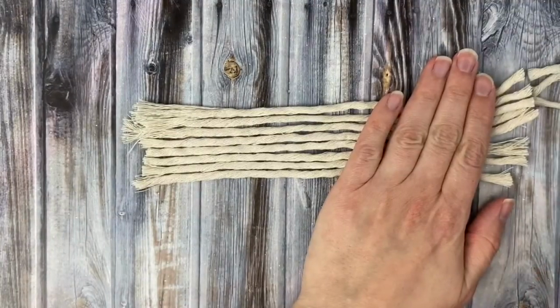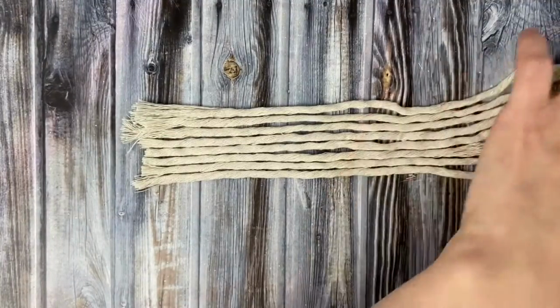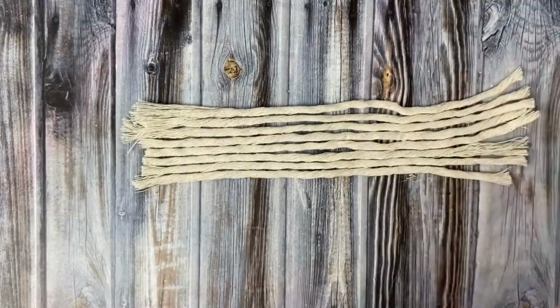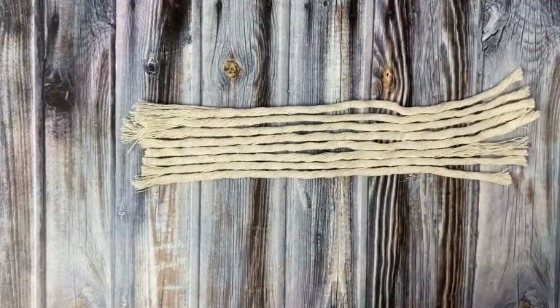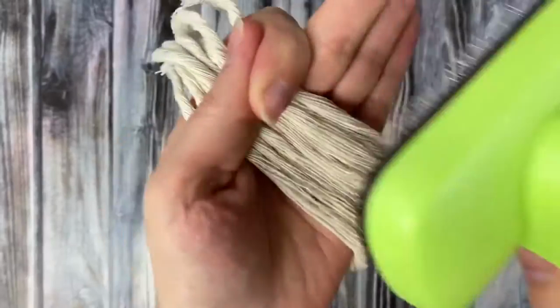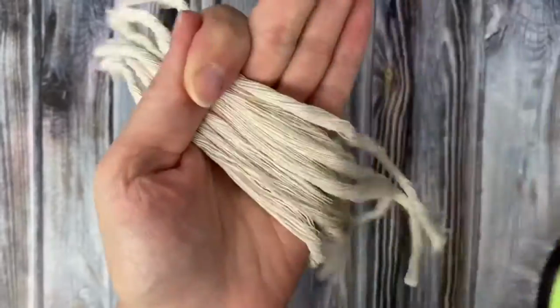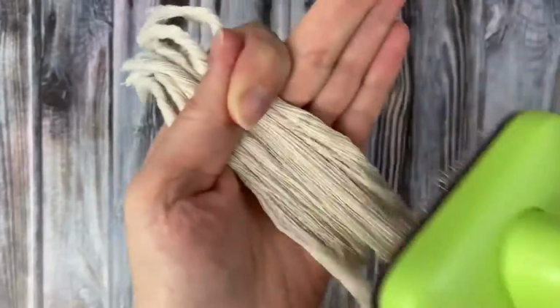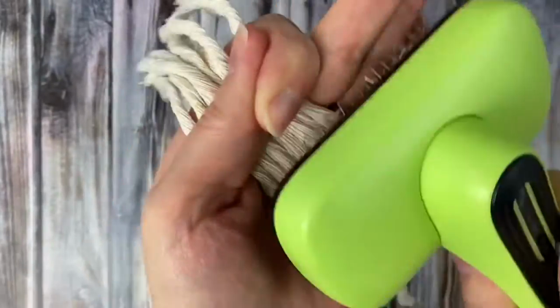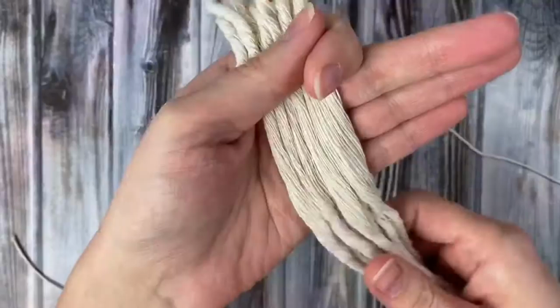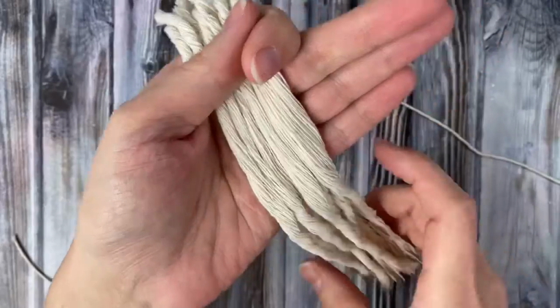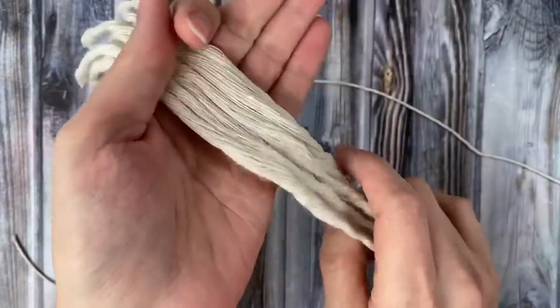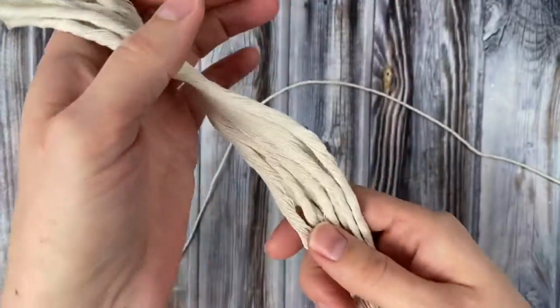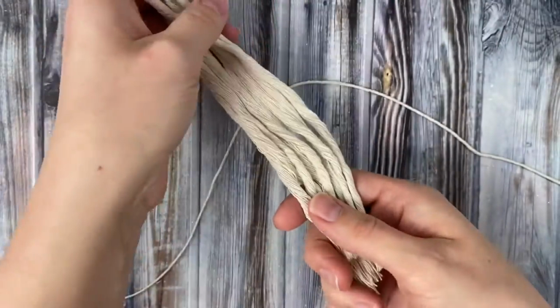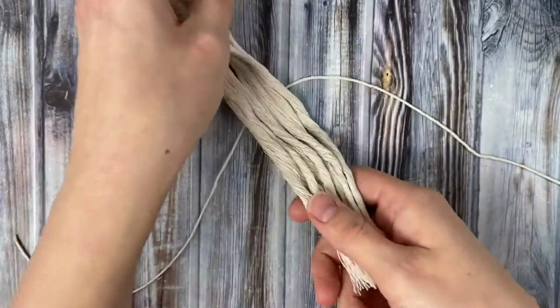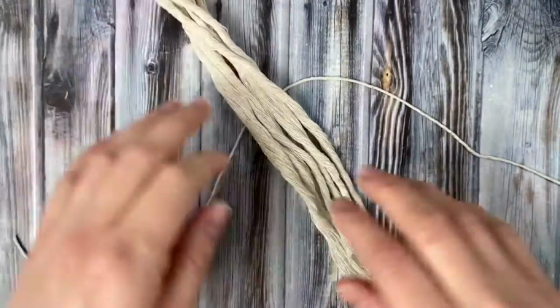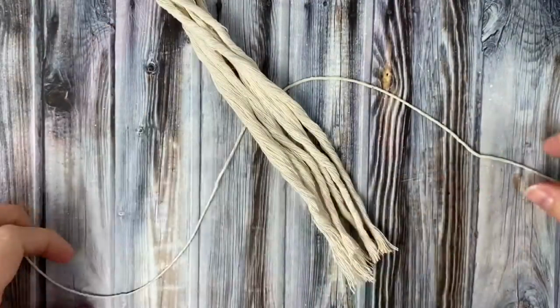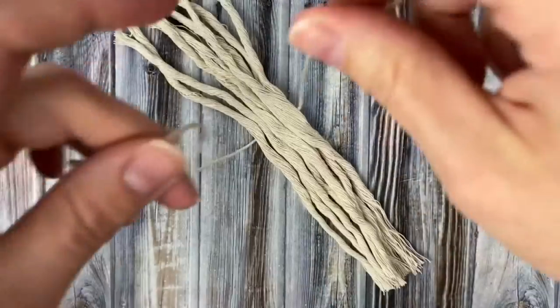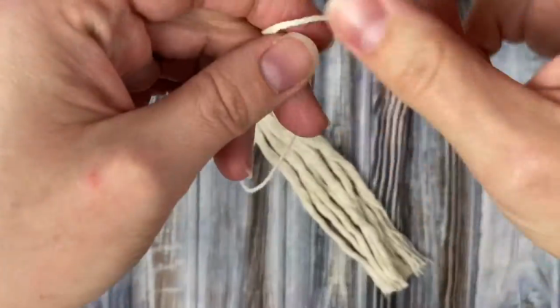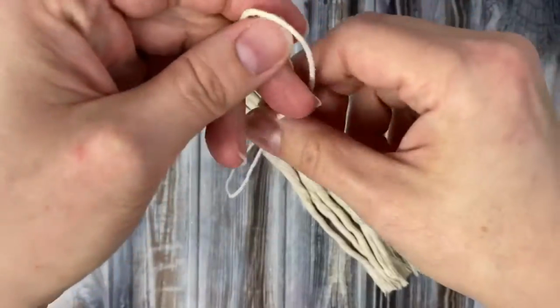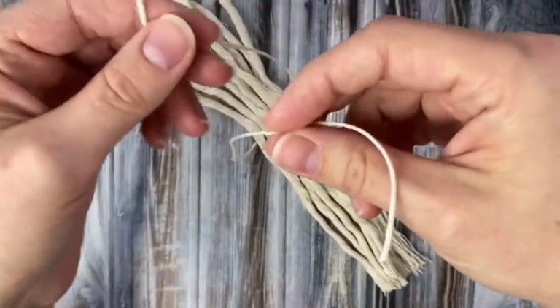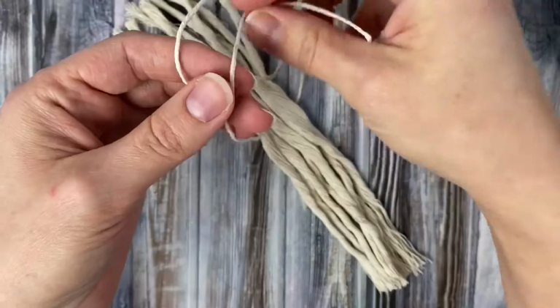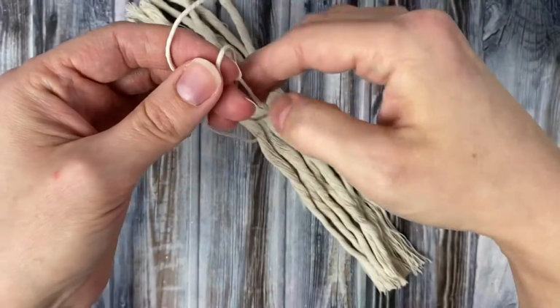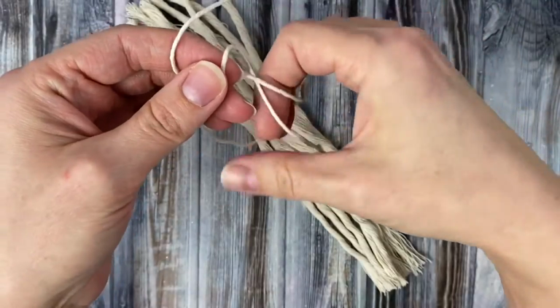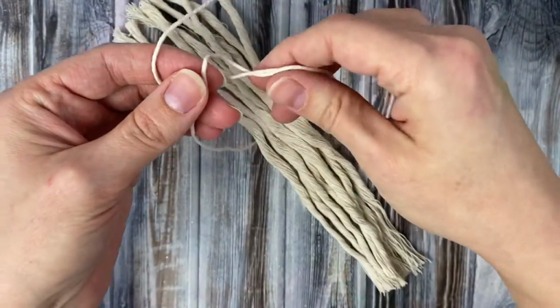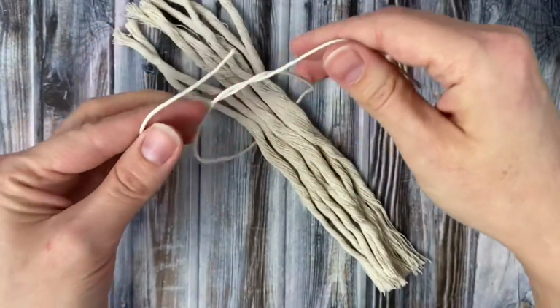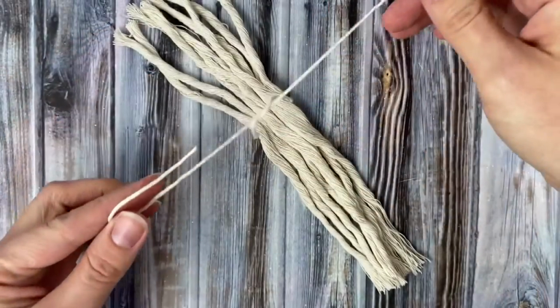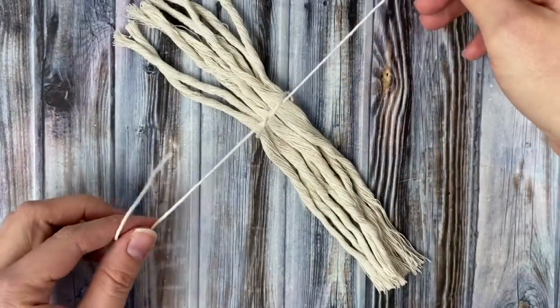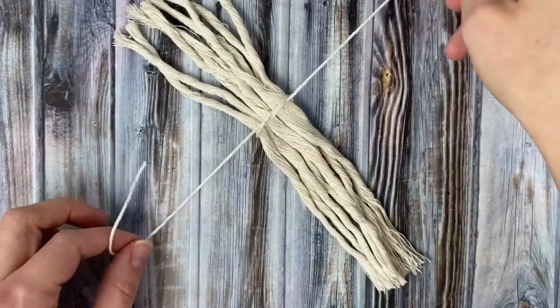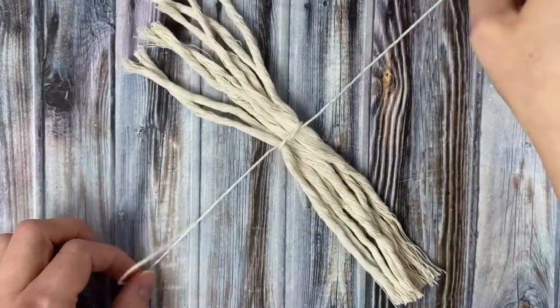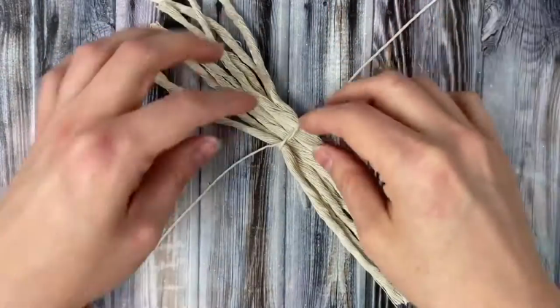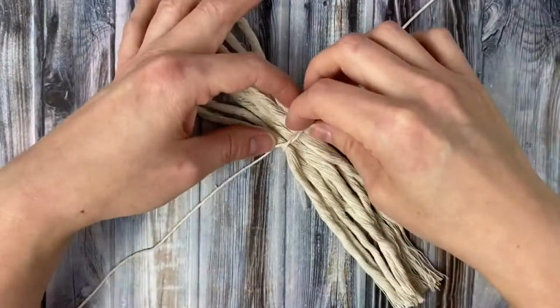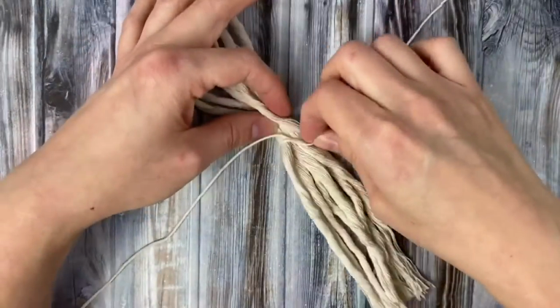Then you're going to brush the center part — because we're gonna brush the whole thing out — but start by brushing the center where we're about to tie it together, and then with a piece of butcher's twine or yarn you're just gonna tie a knot right in the center.